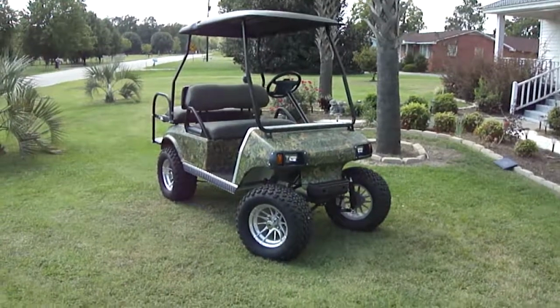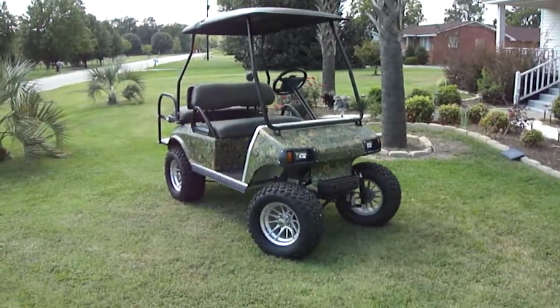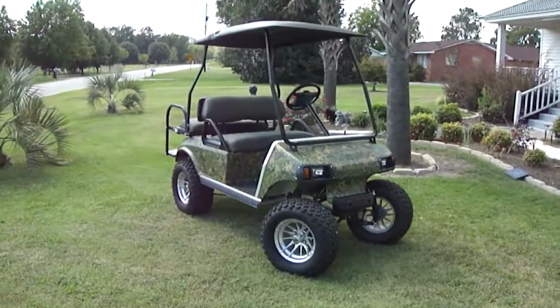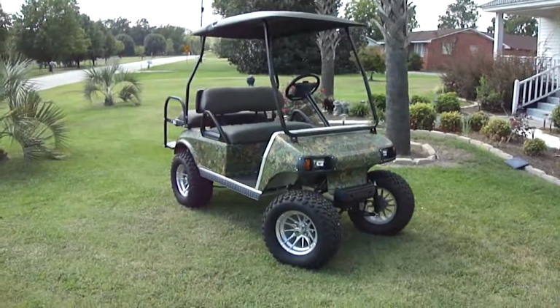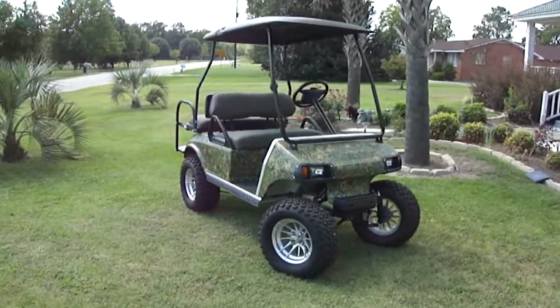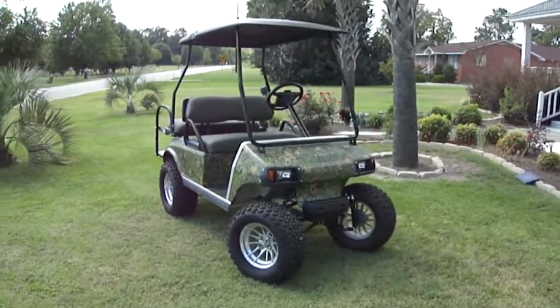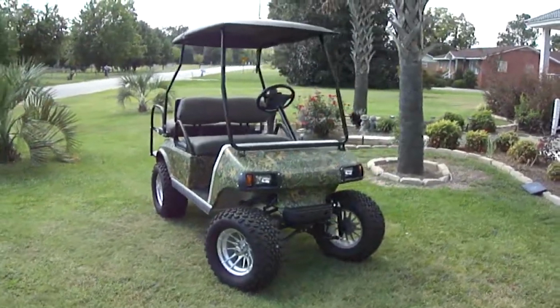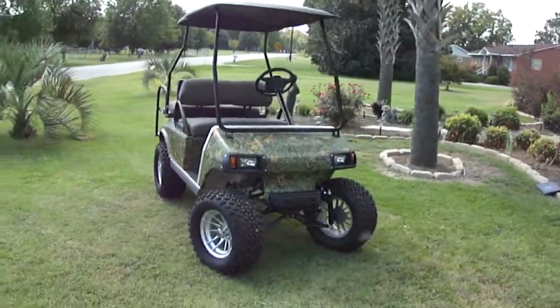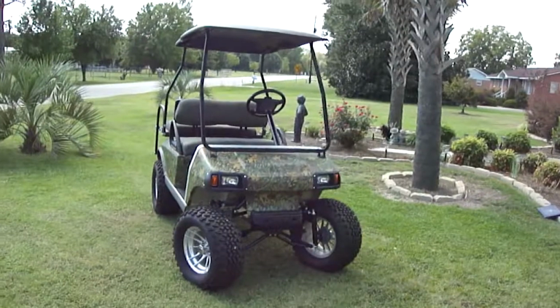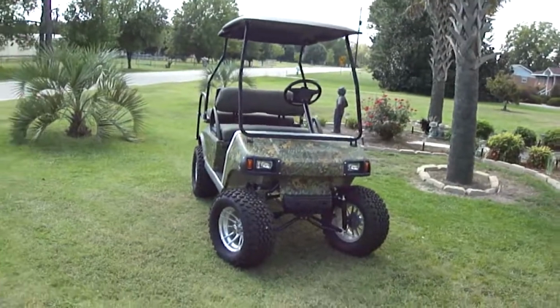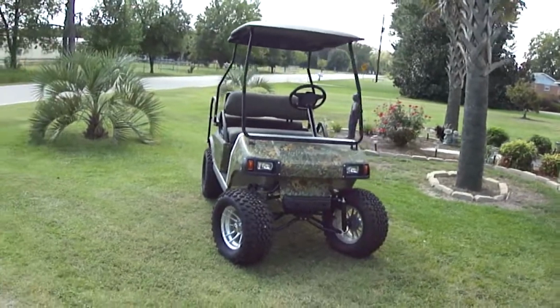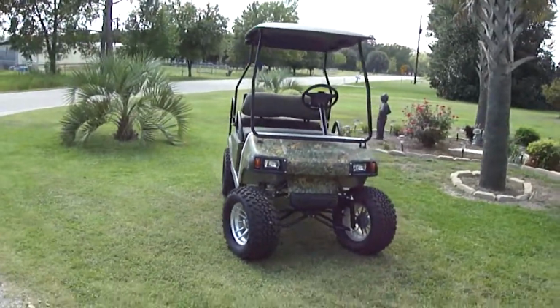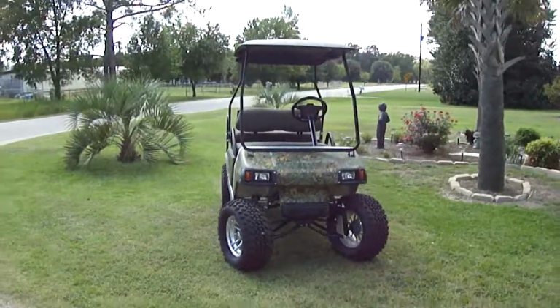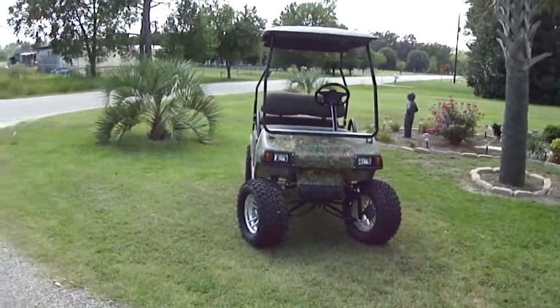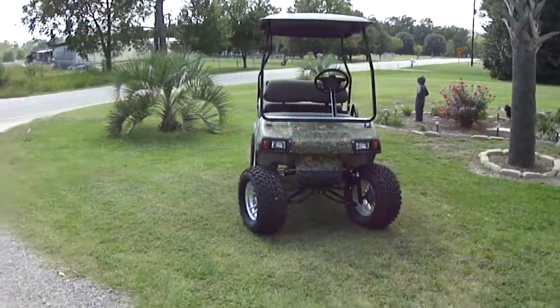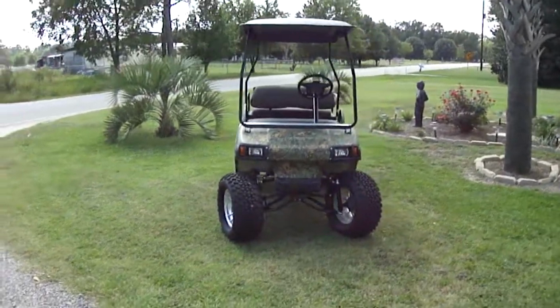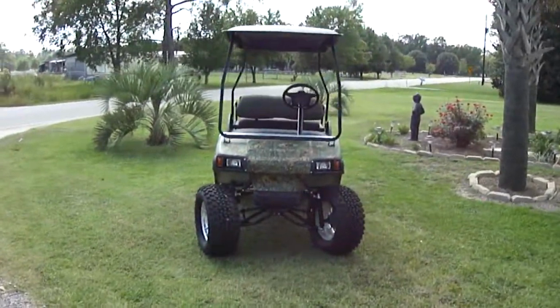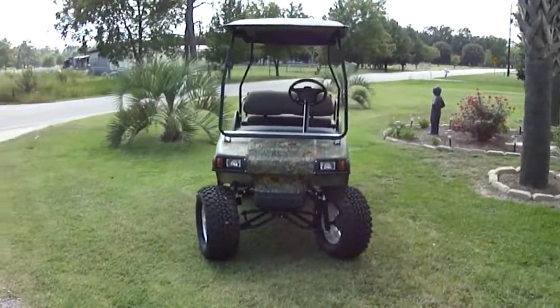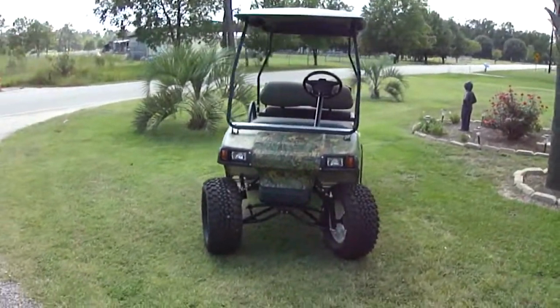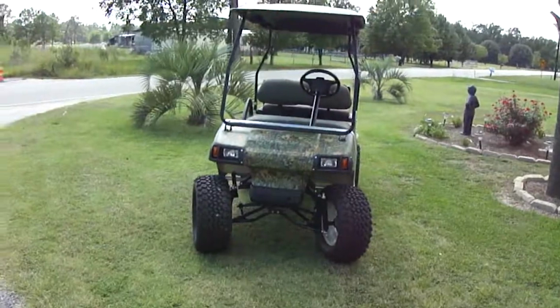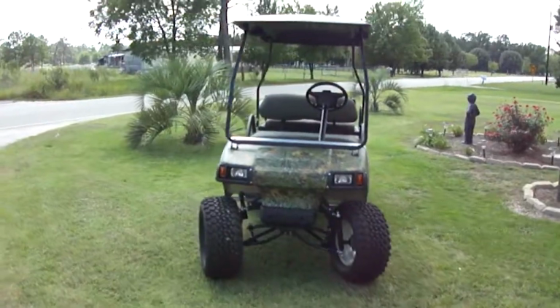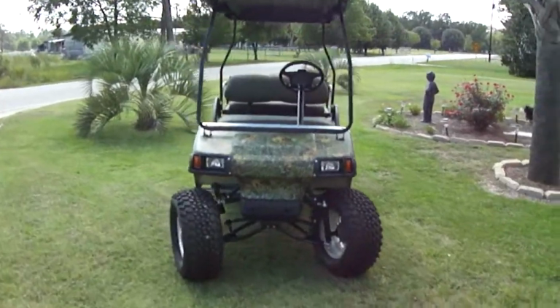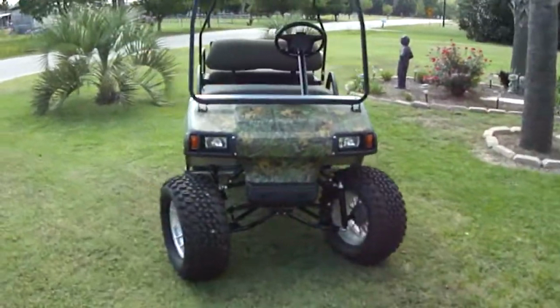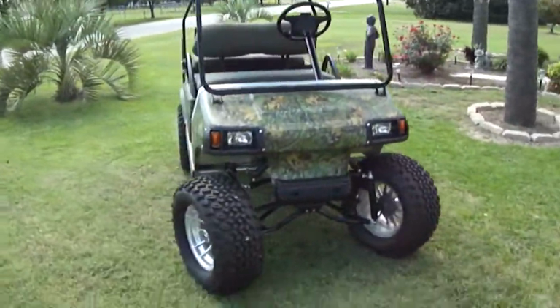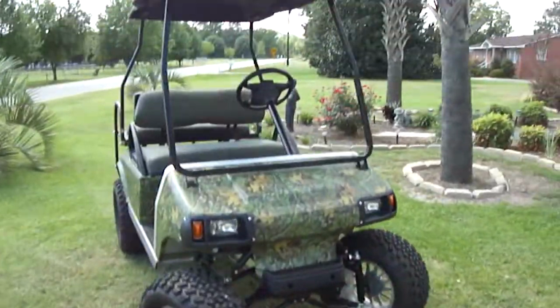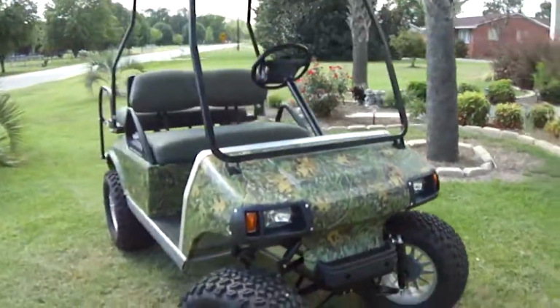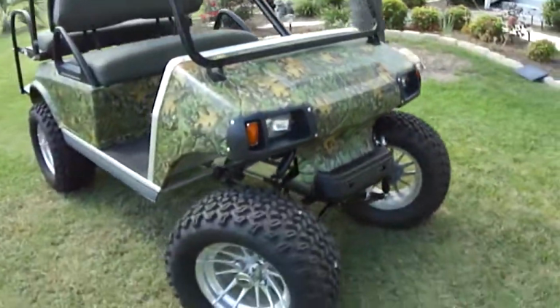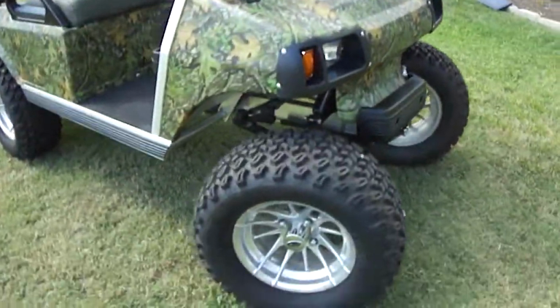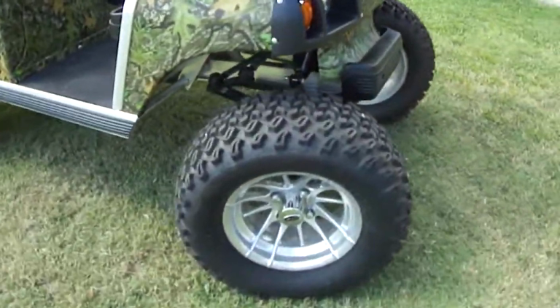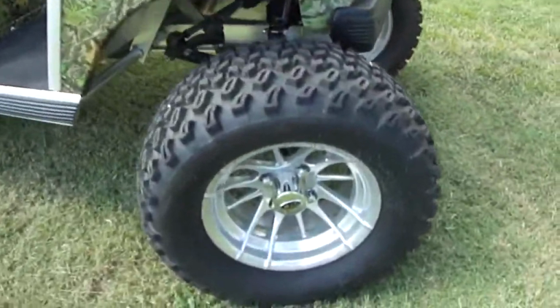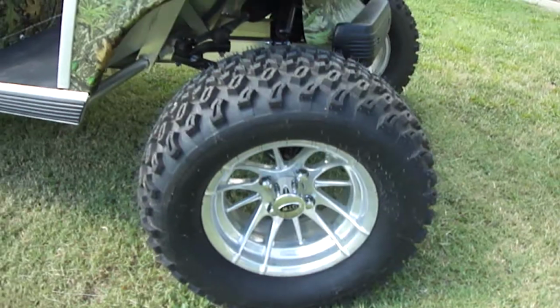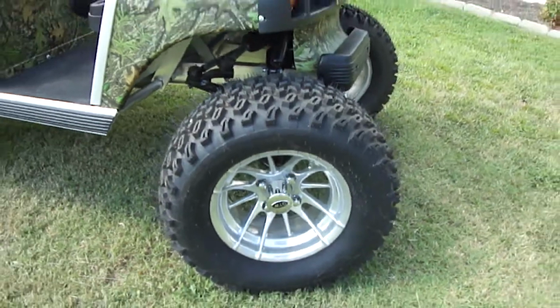This is your basic camouflage custom cart here at Evans Custom Carts in Effingham, South Carolina, right outside of Florence, South Carolina. I want to just walk around this cart real quick and let you get a good look at it. This is a converted EZ-GO golf cart.